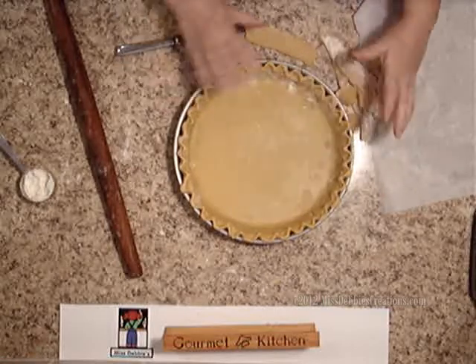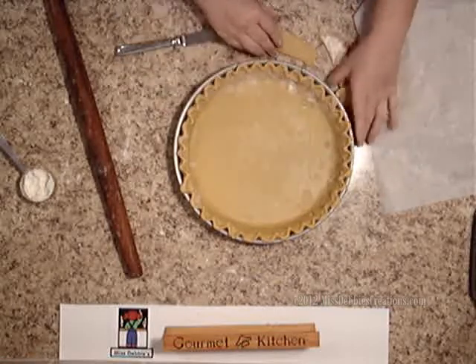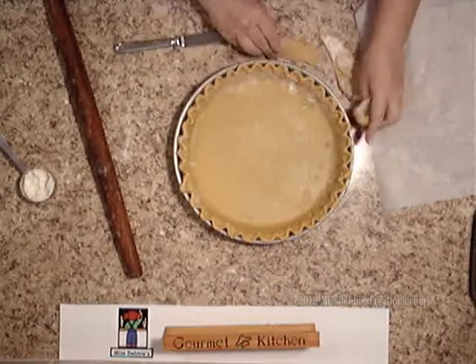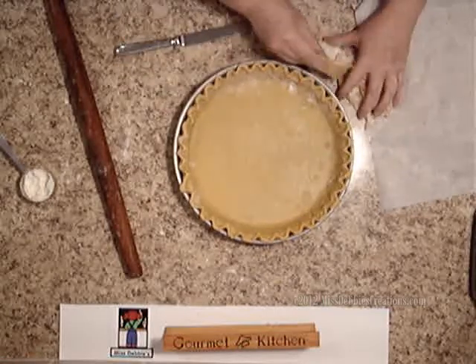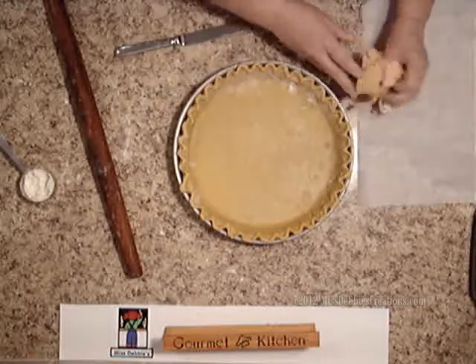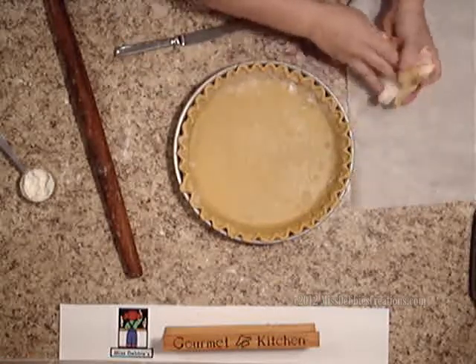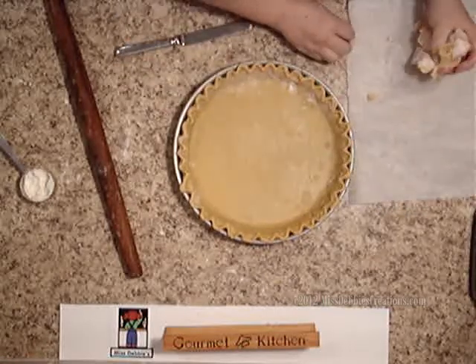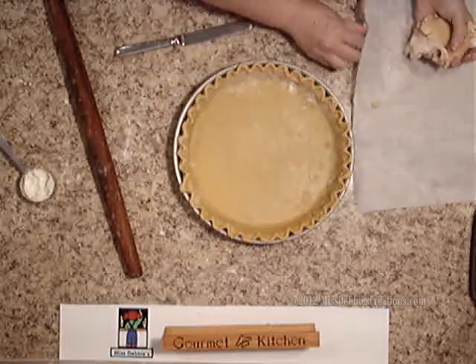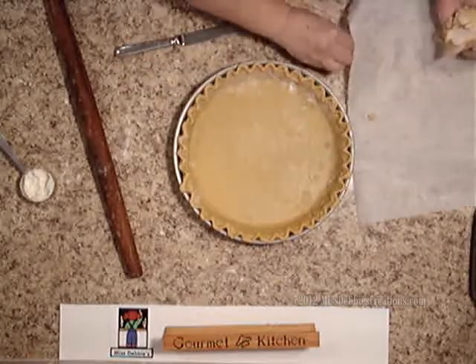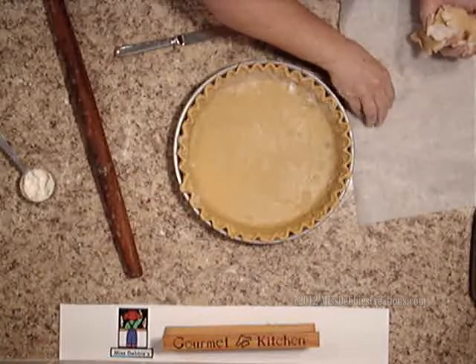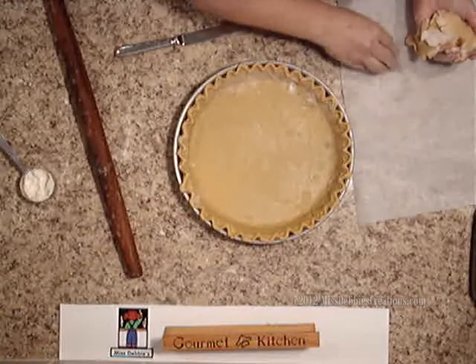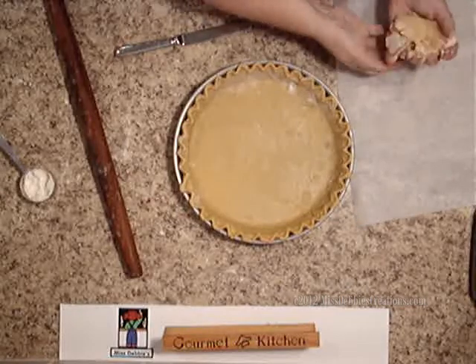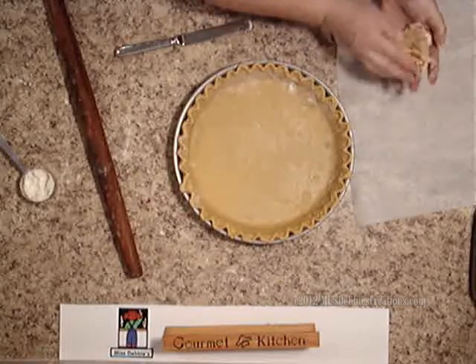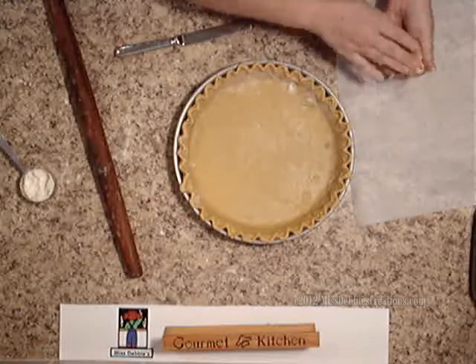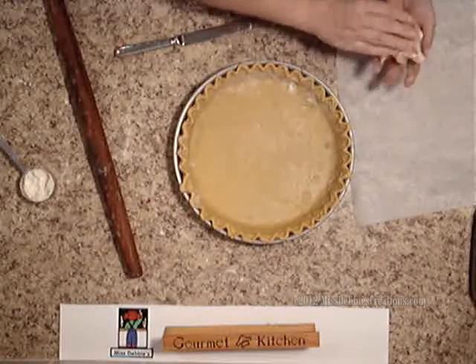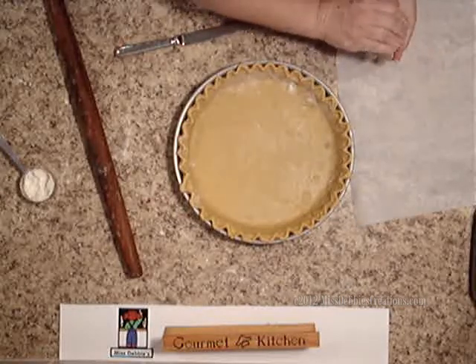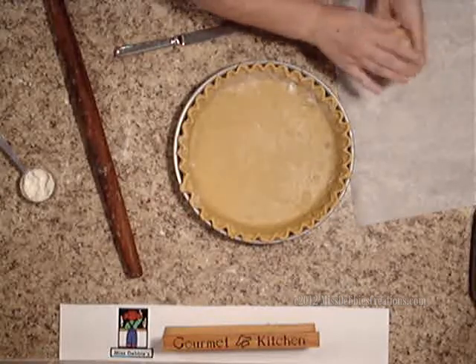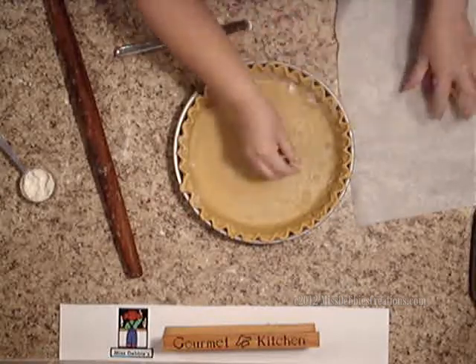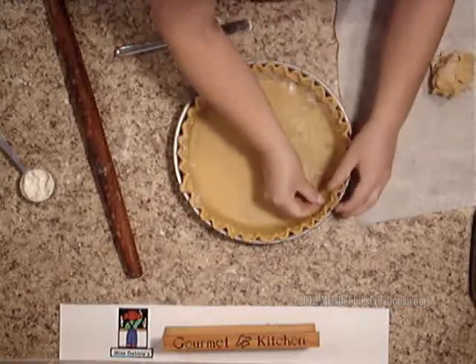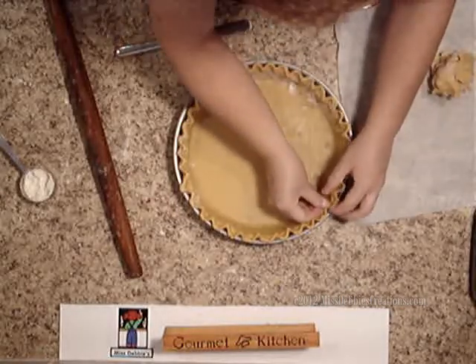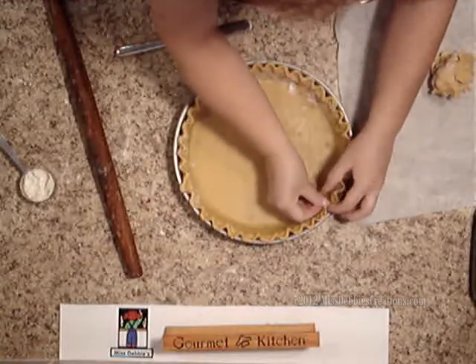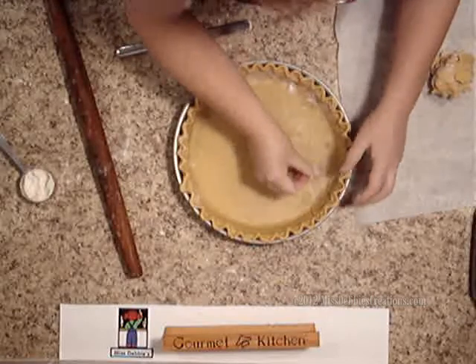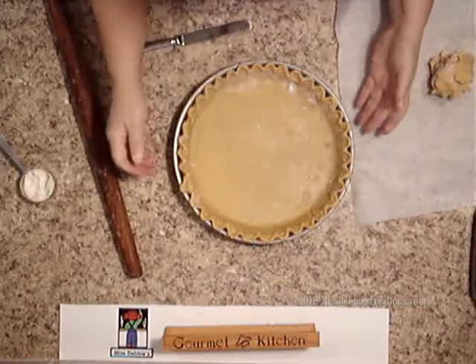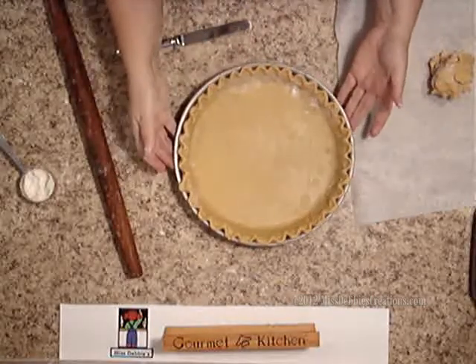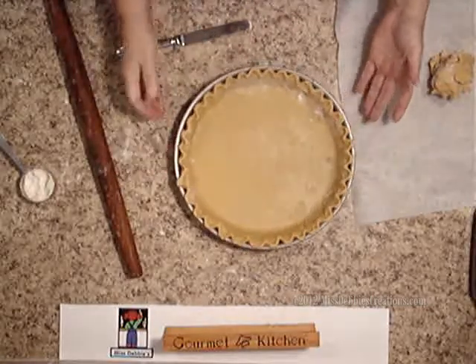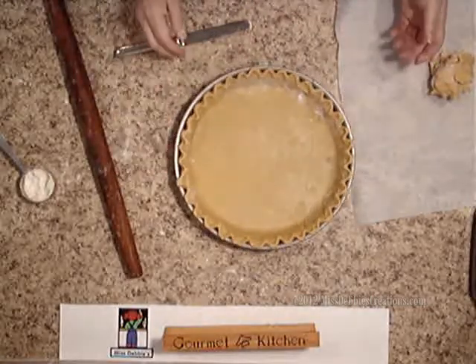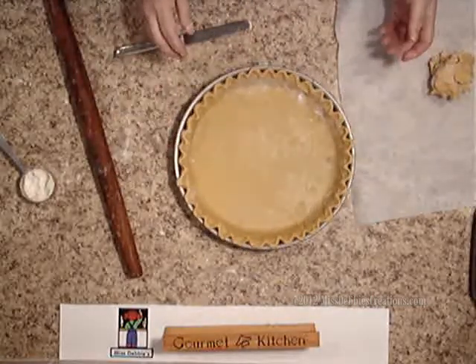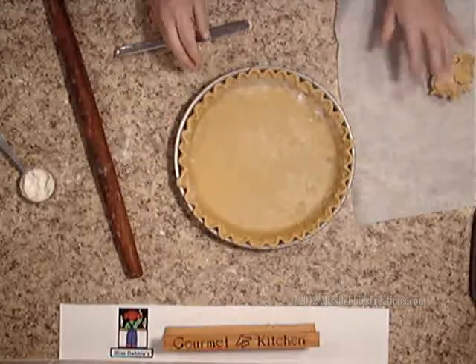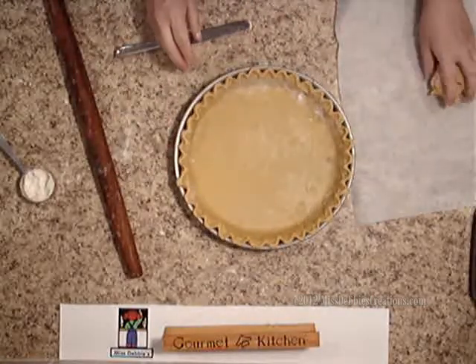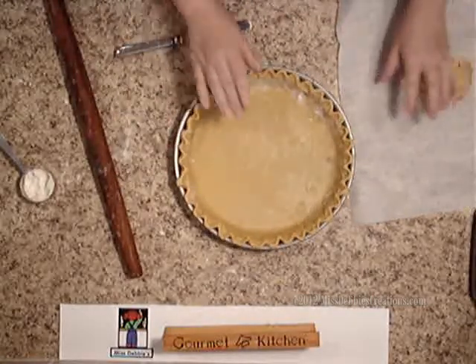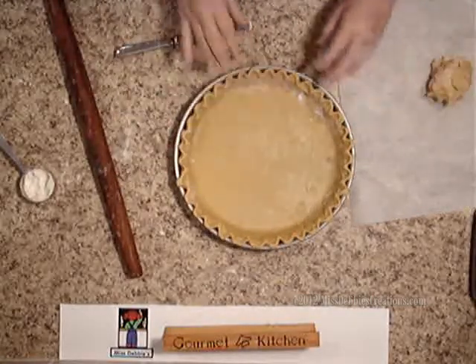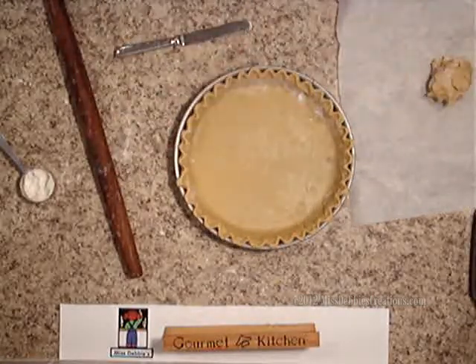There is my tart pastry. I need to mend it right there. Let's go get my blueberries and stick that in there.